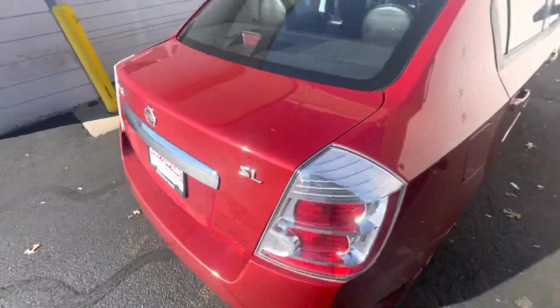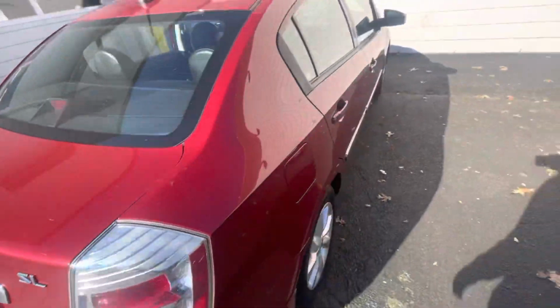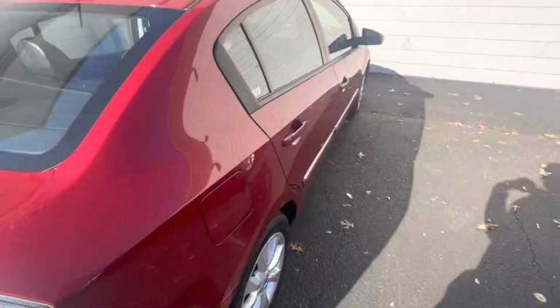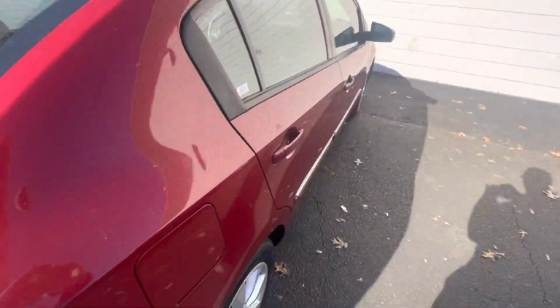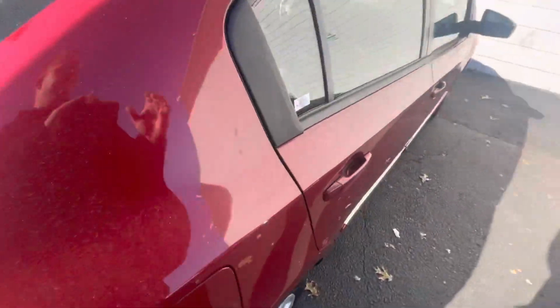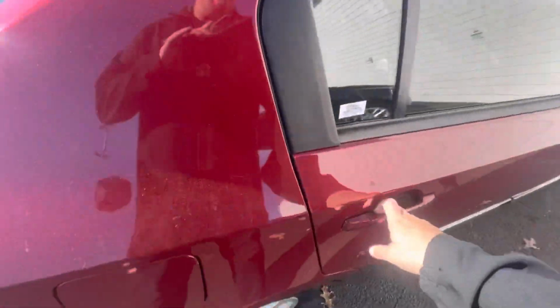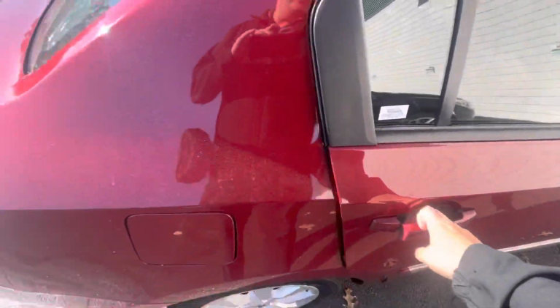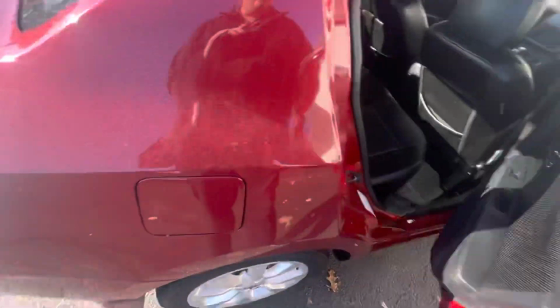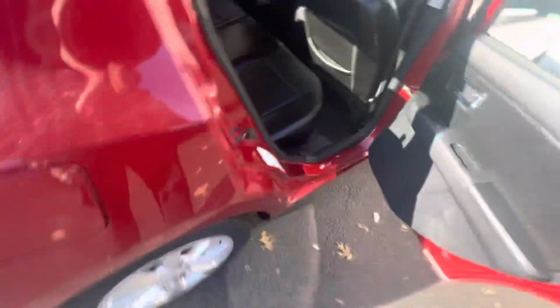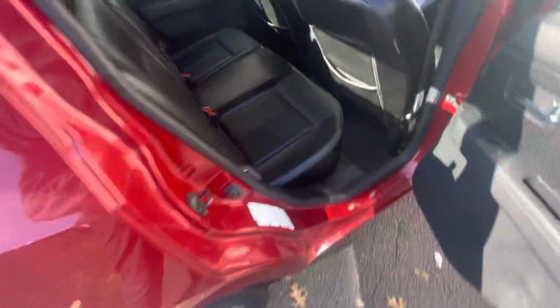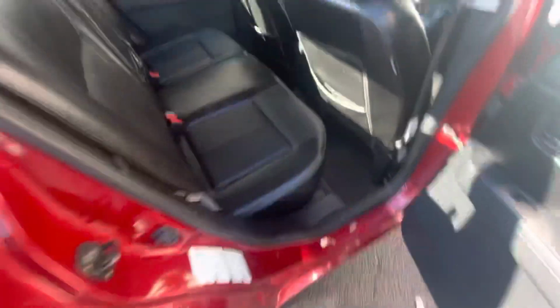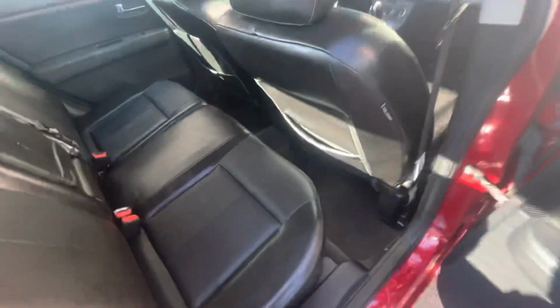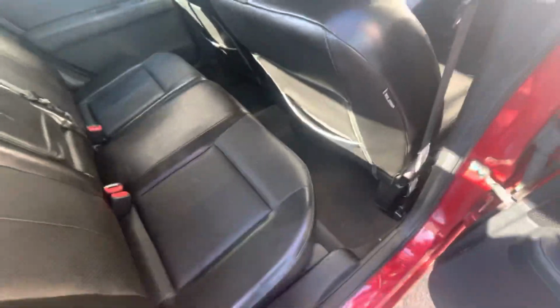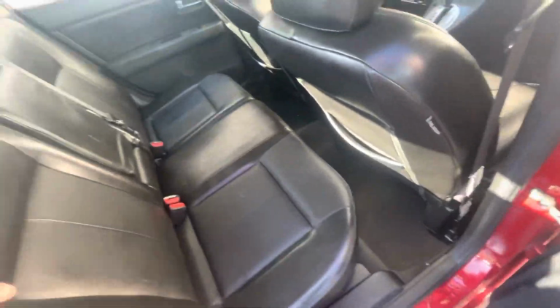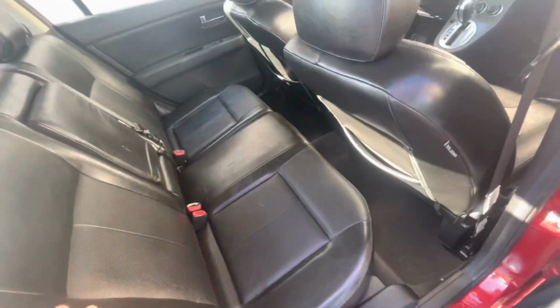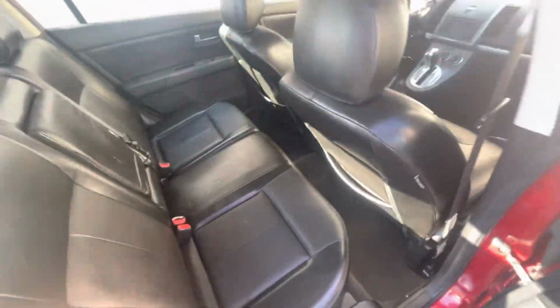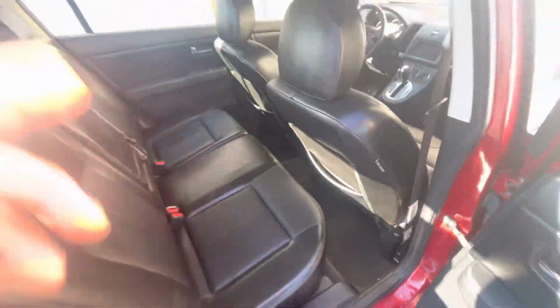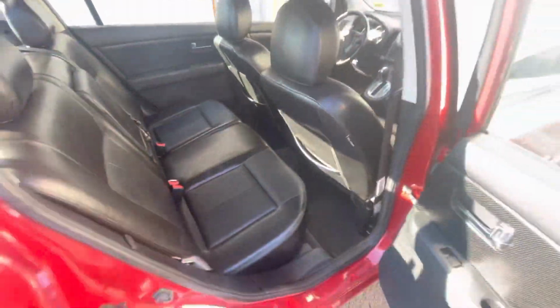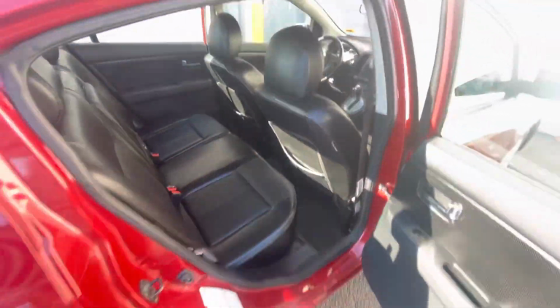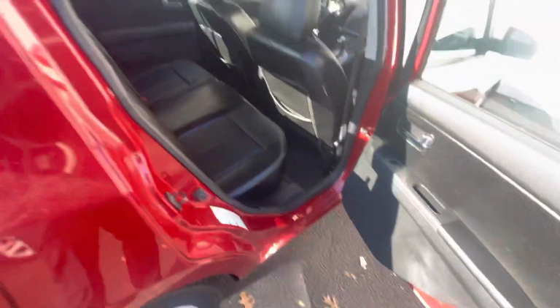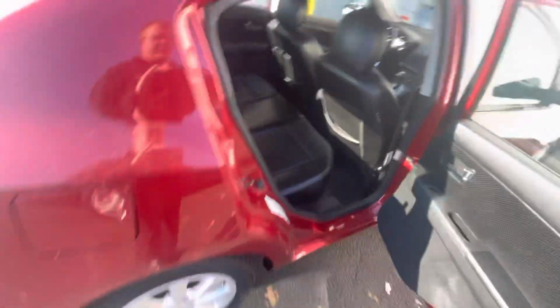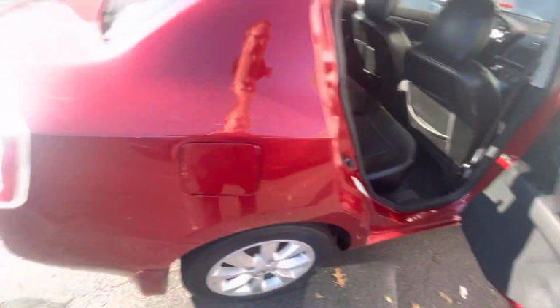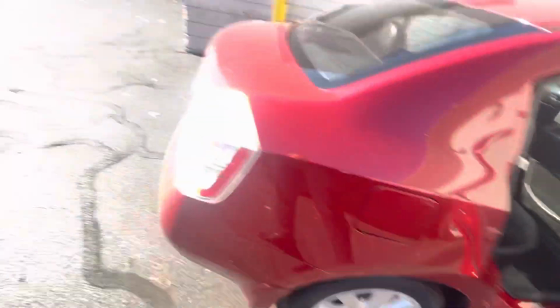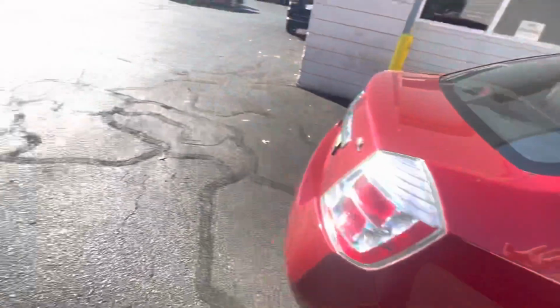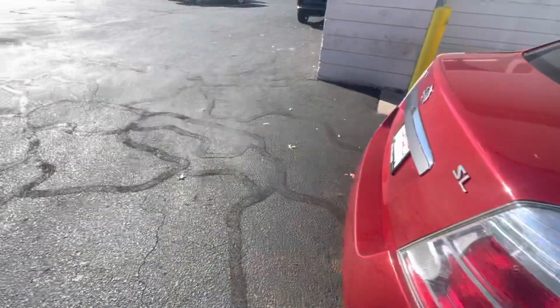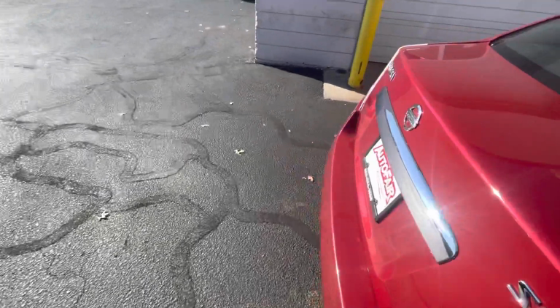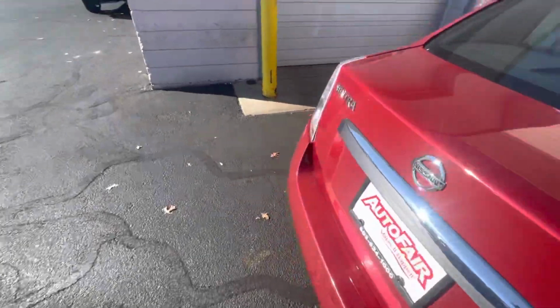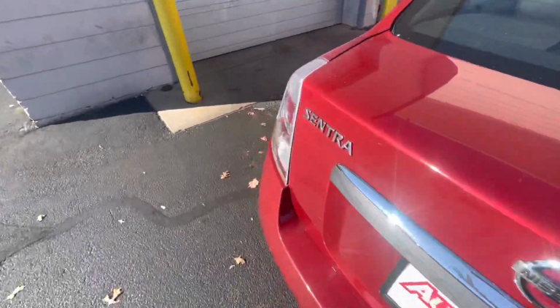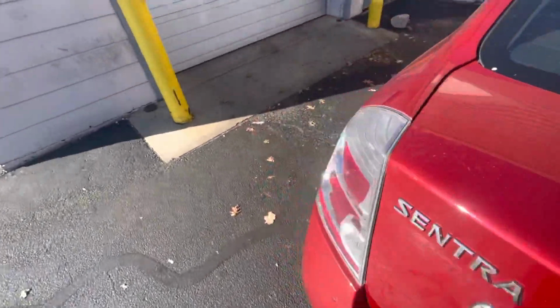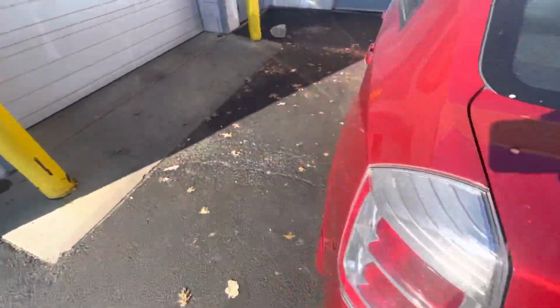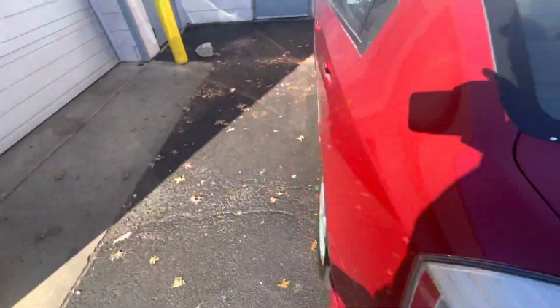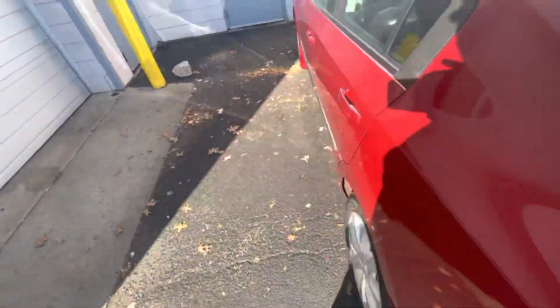I want to show you the back seat. The nice leather seats here — black leather. It's absolutely gorgeous, especially for the age of the vehicle. It's in phenomenal shape here.